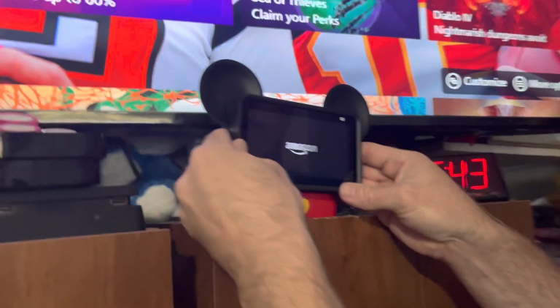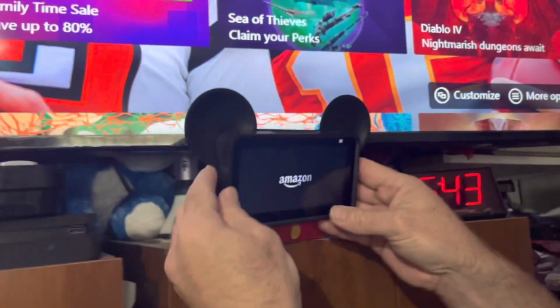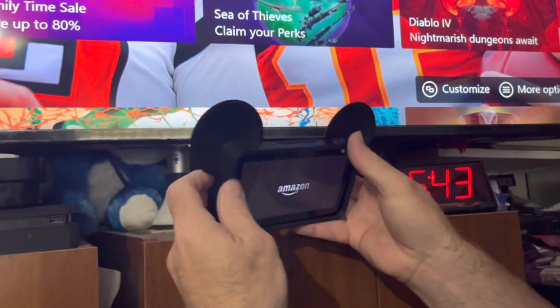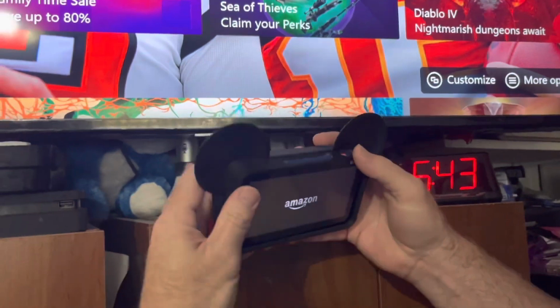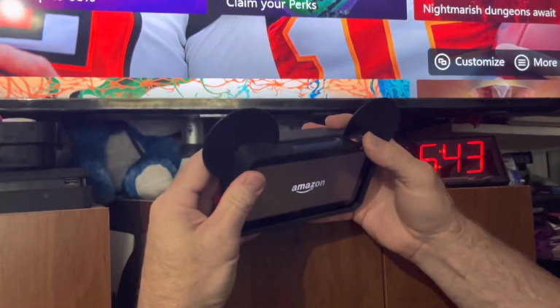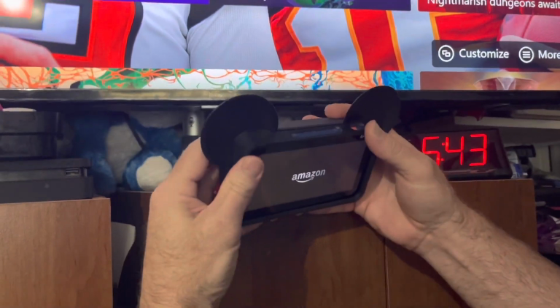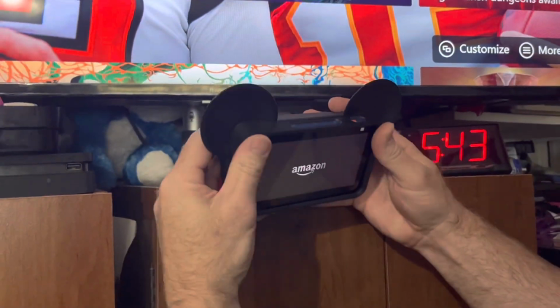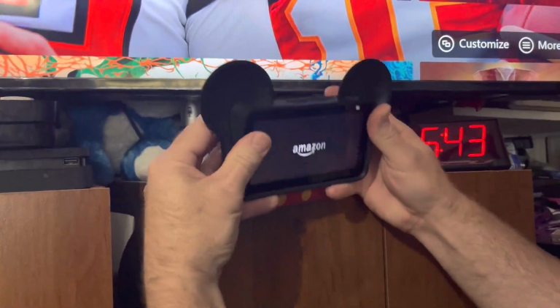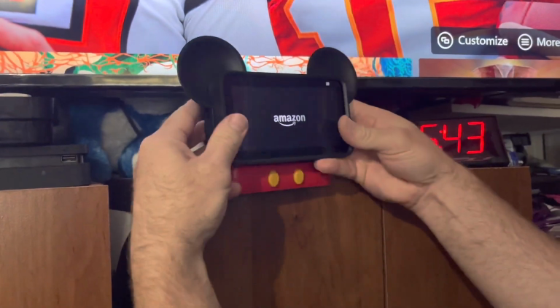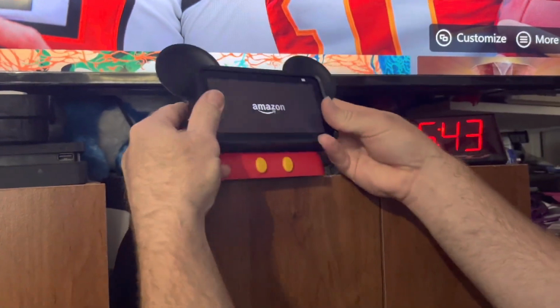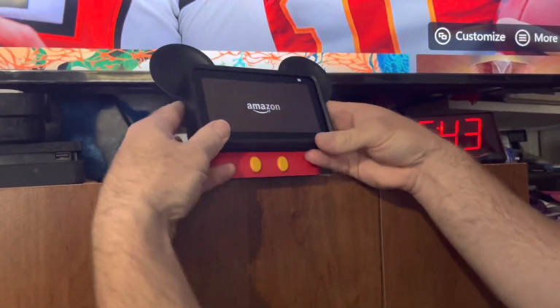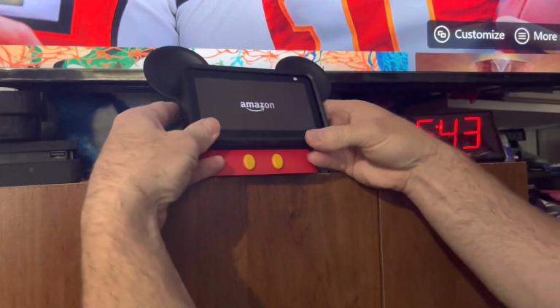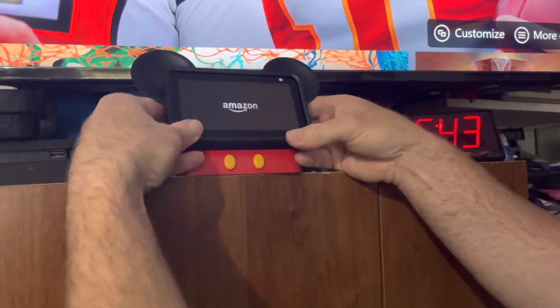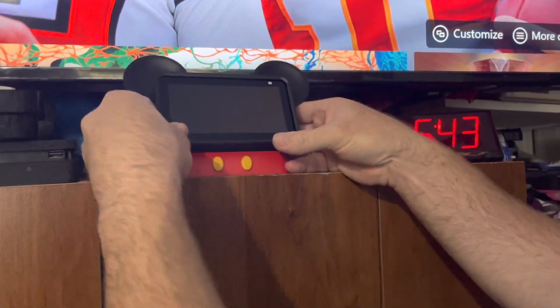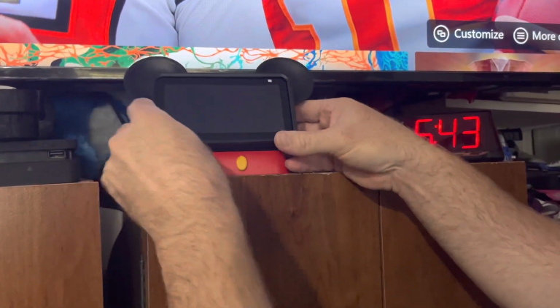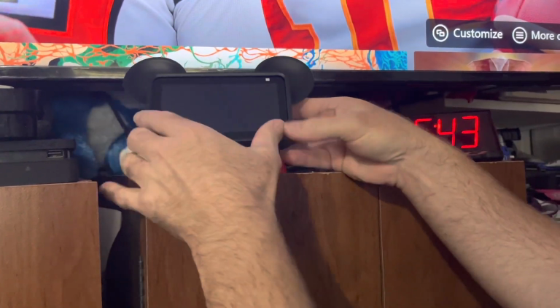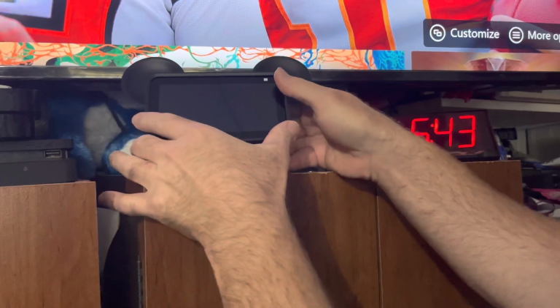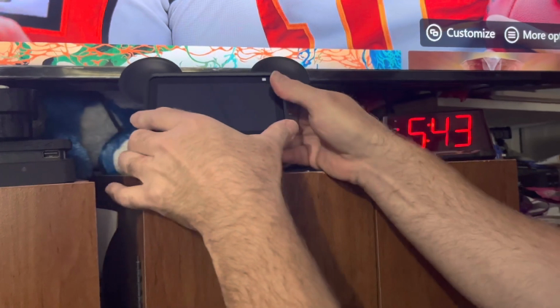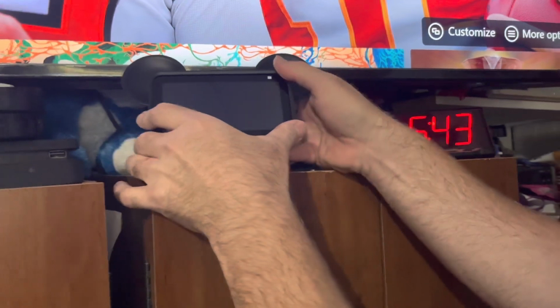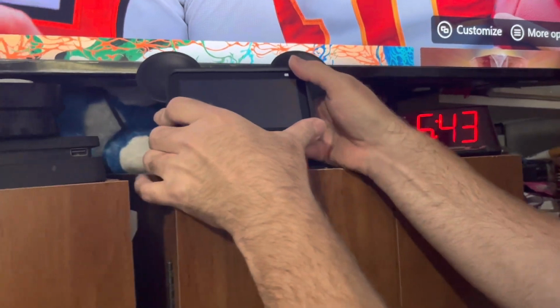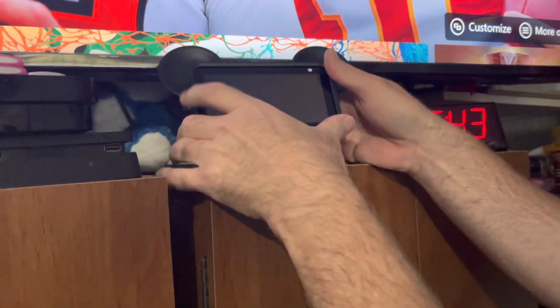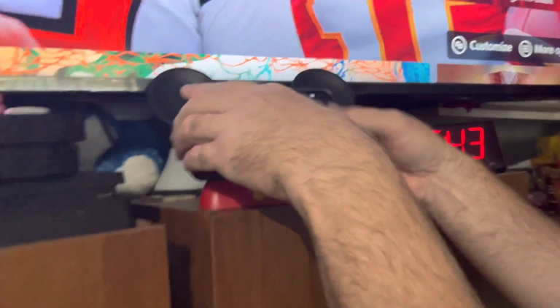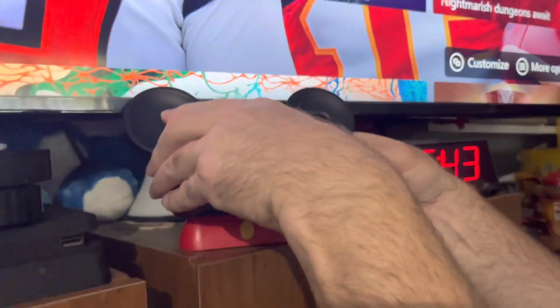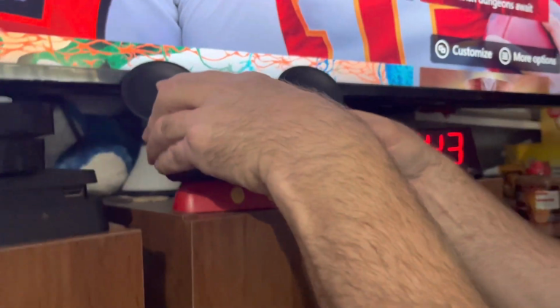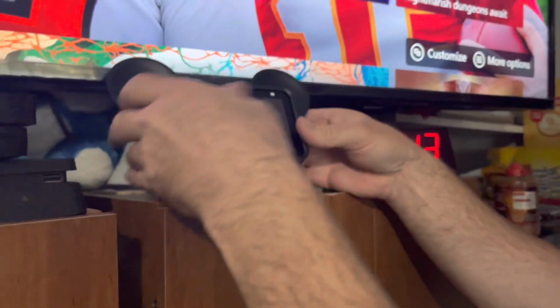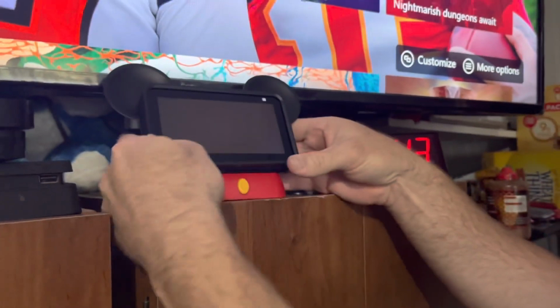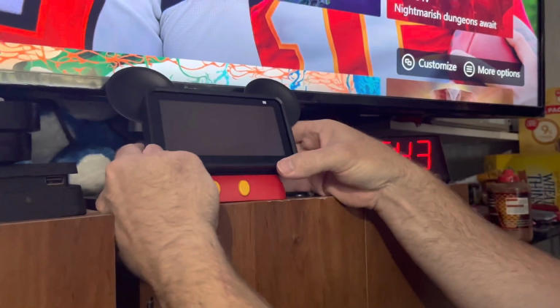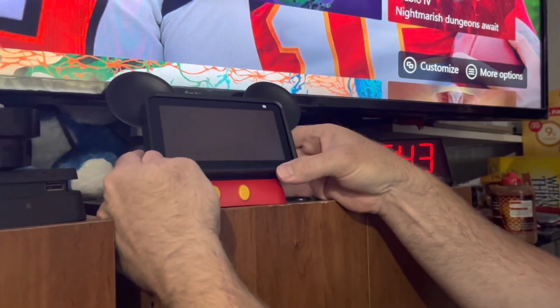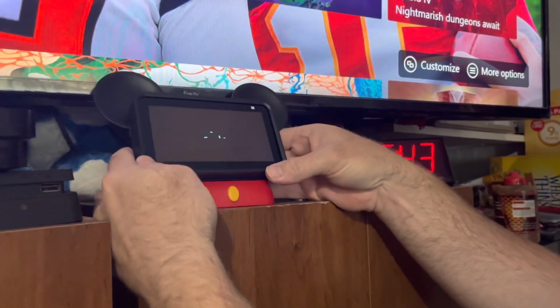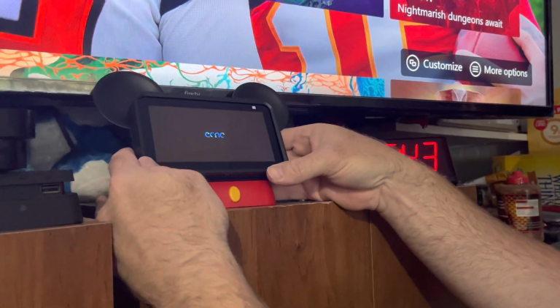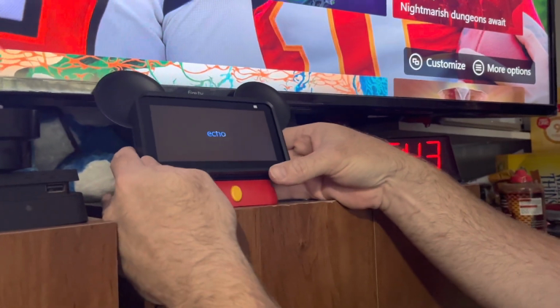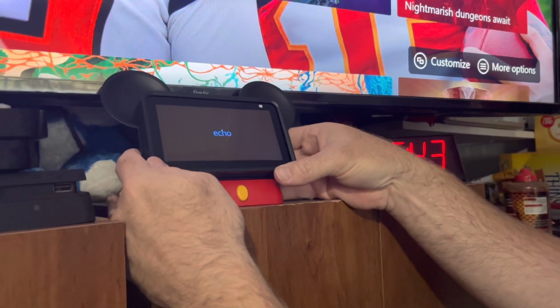Oh my gosh, that's too cute! And it just sits in there — it doesn't clip or anything. It's just cute — there it is!